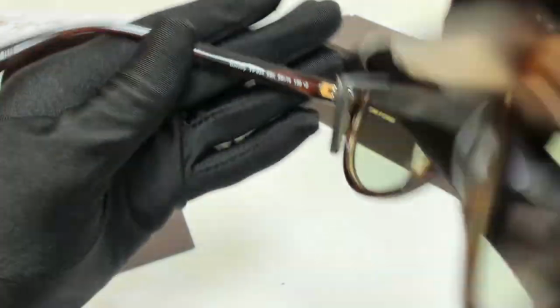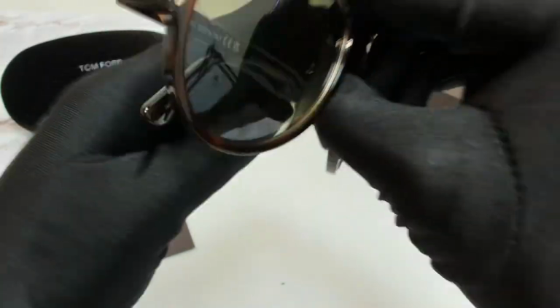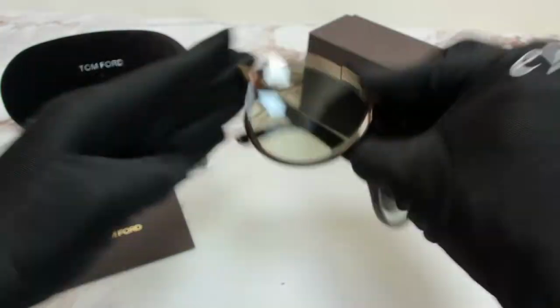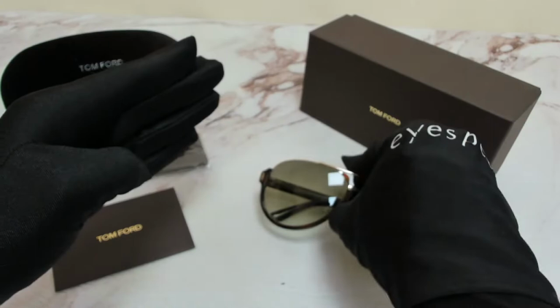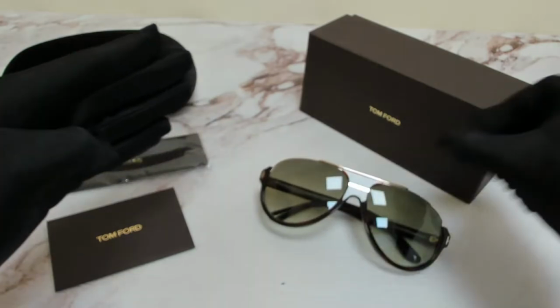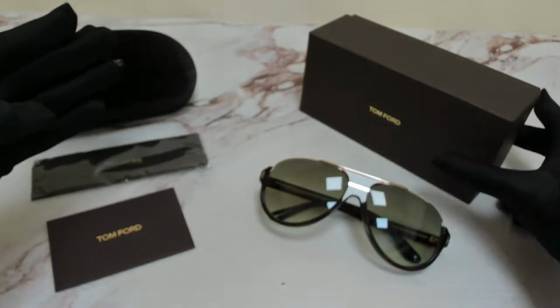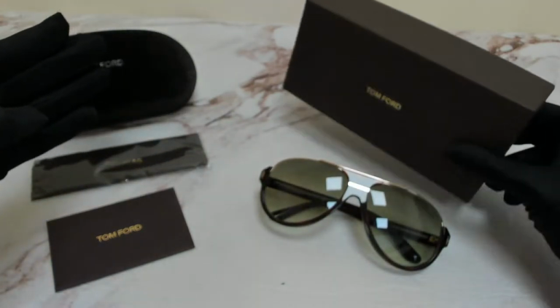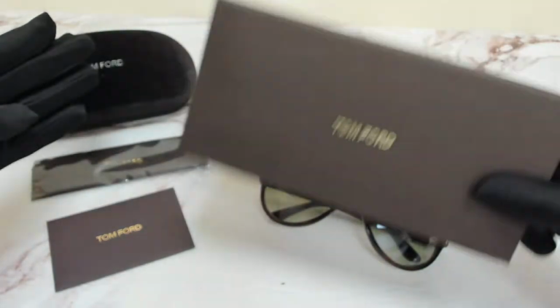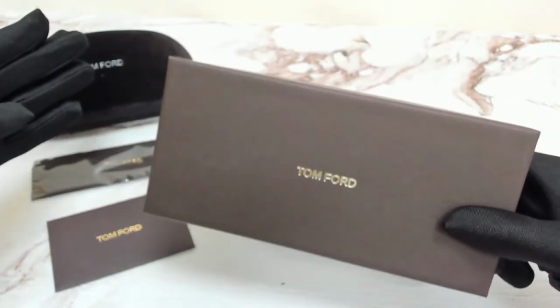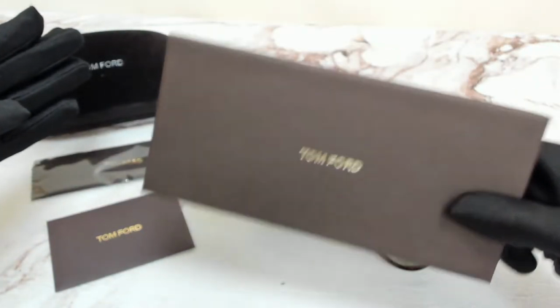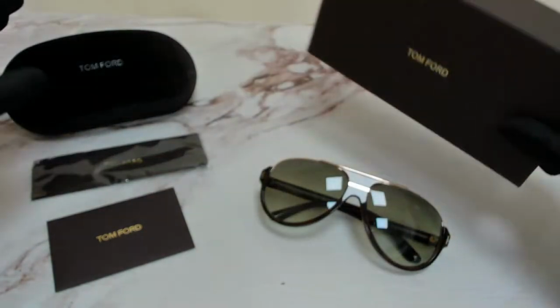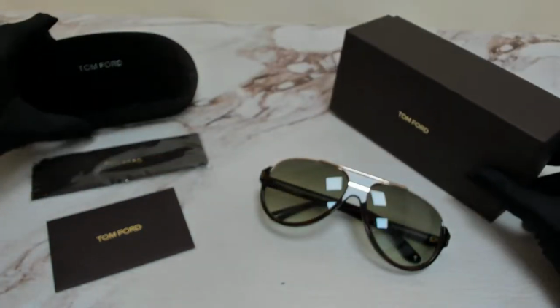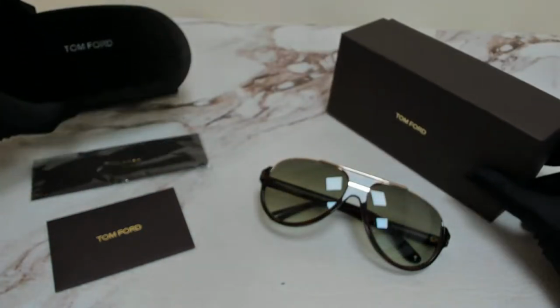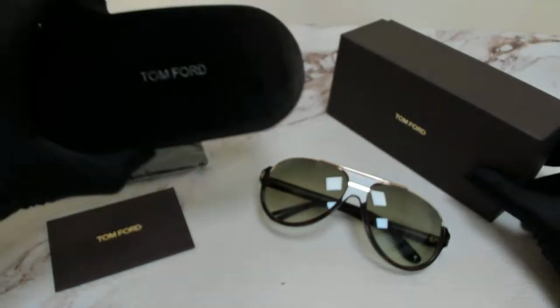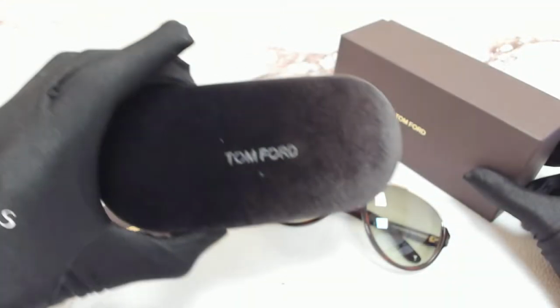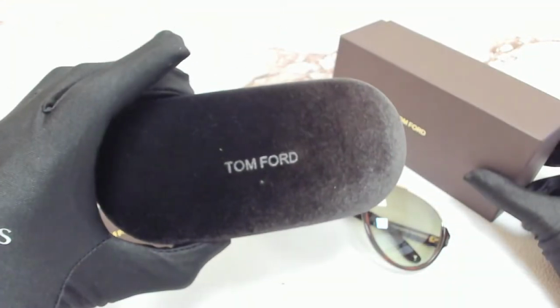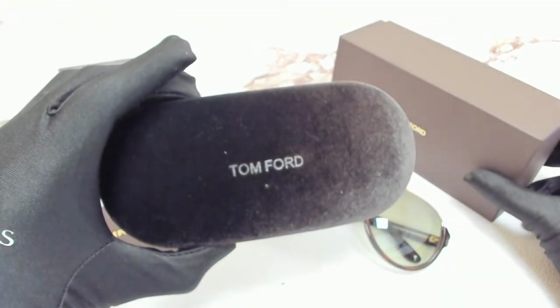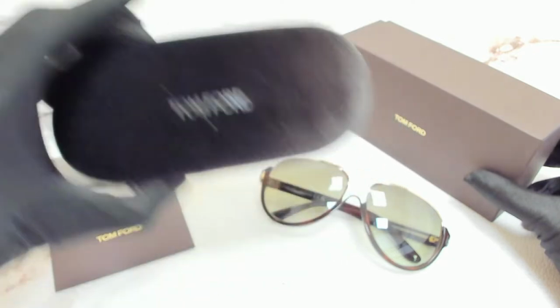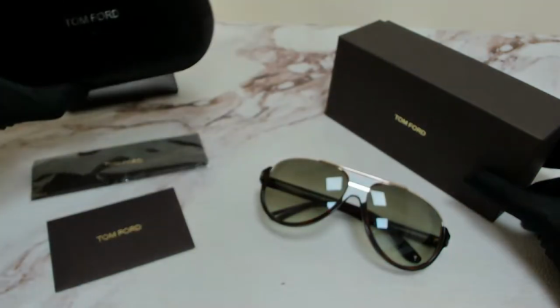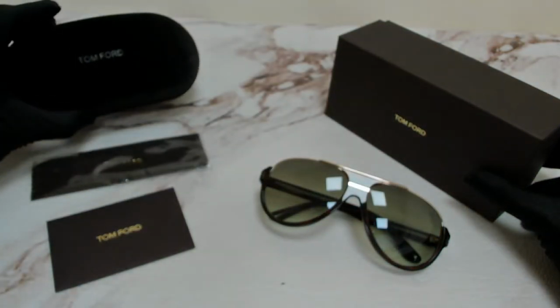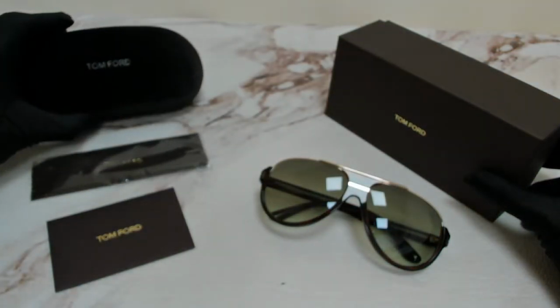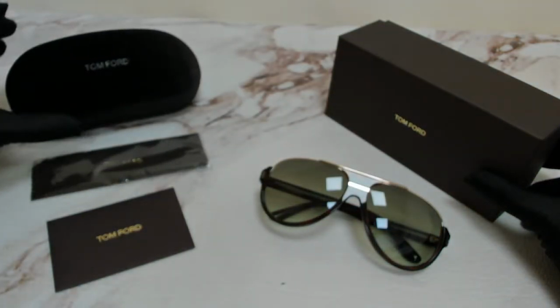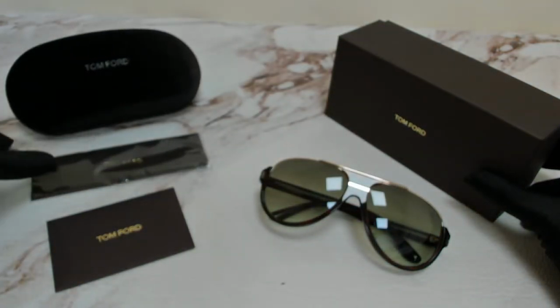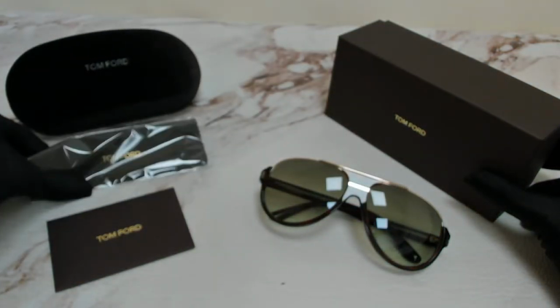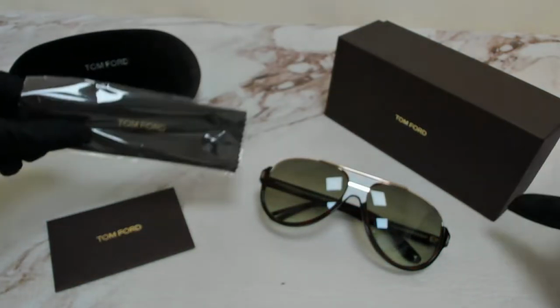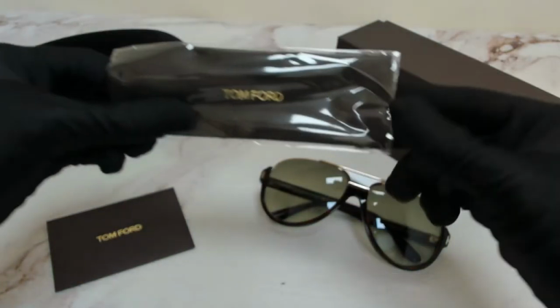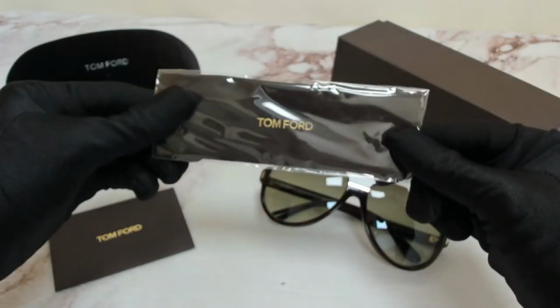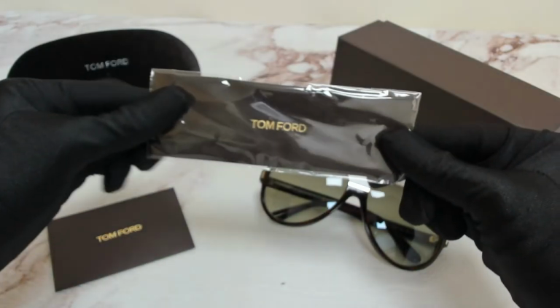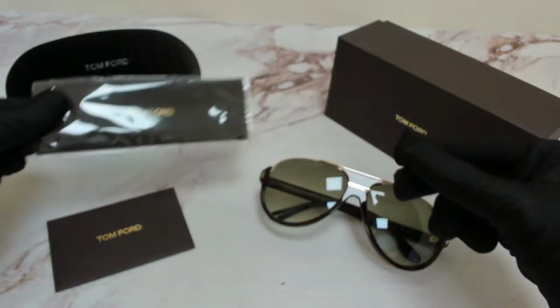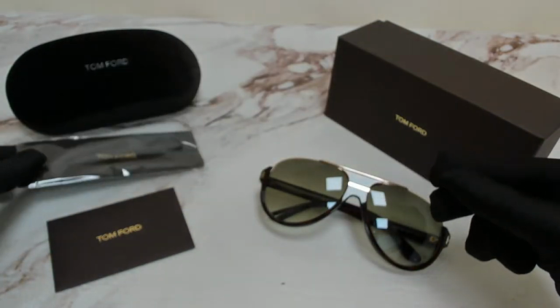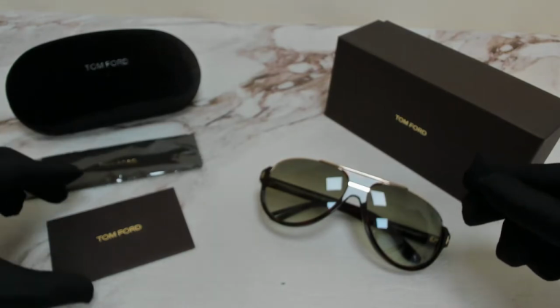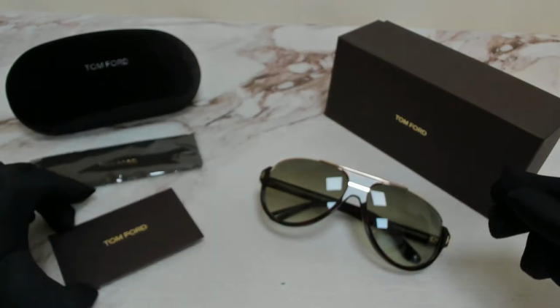The glasses come with a box, a case which color and style may vary, a cleaning cloth, and a card of authenticity.